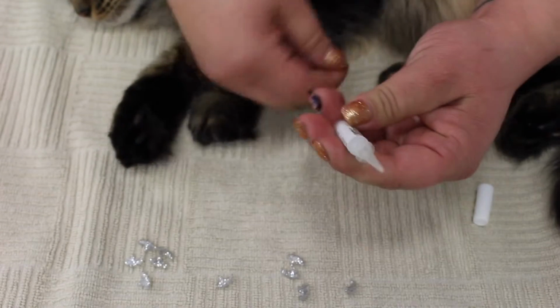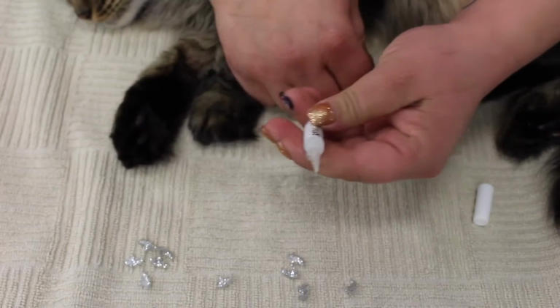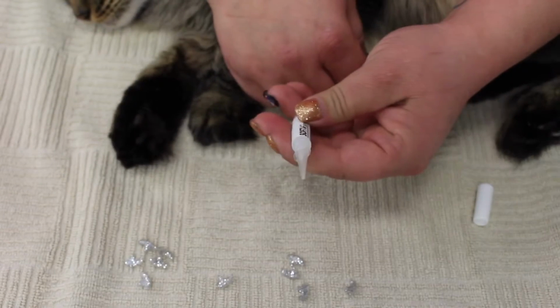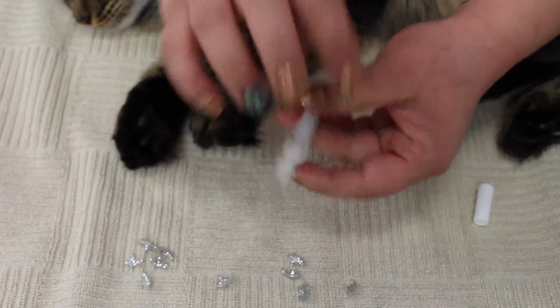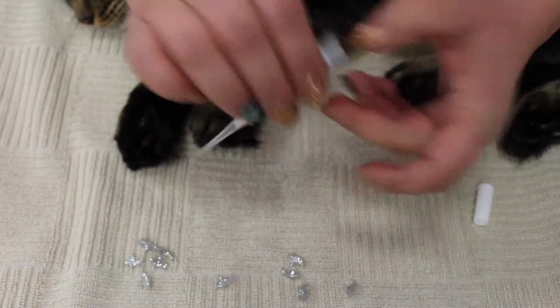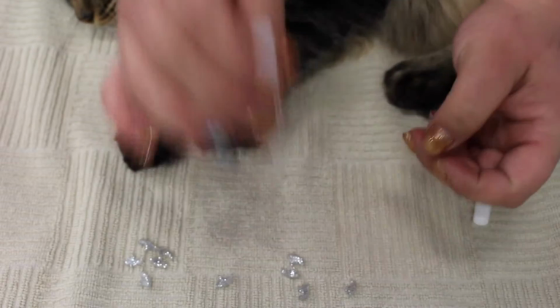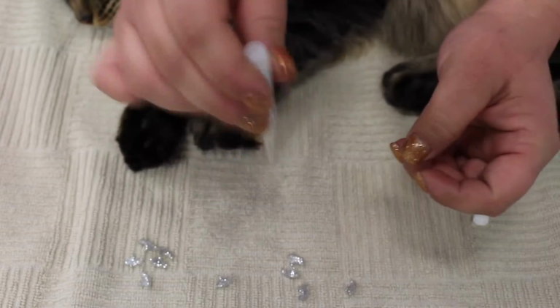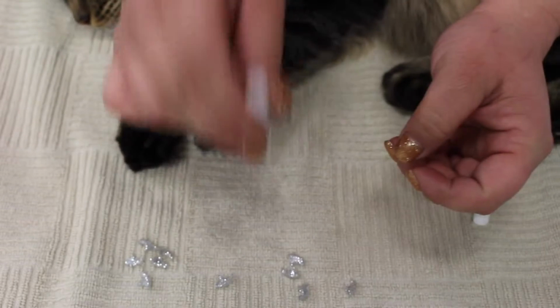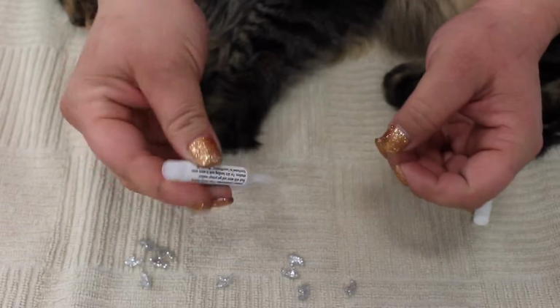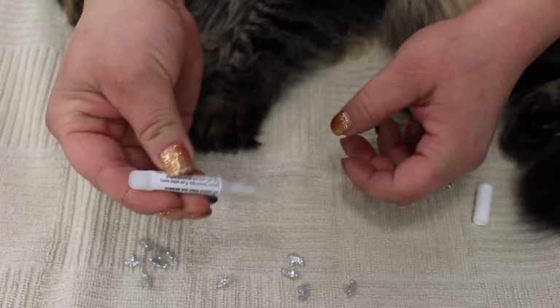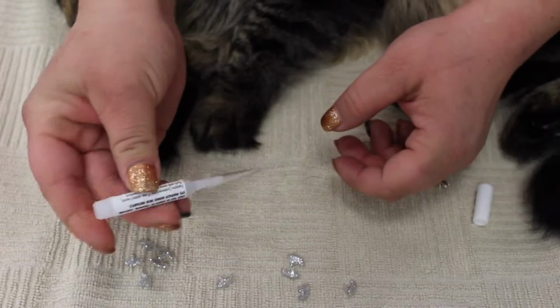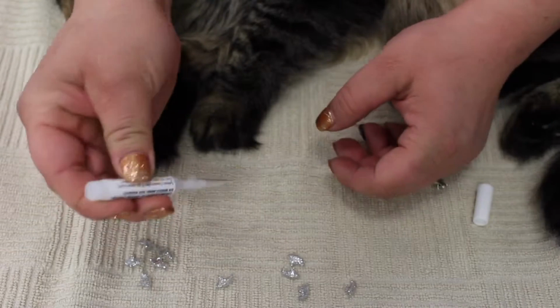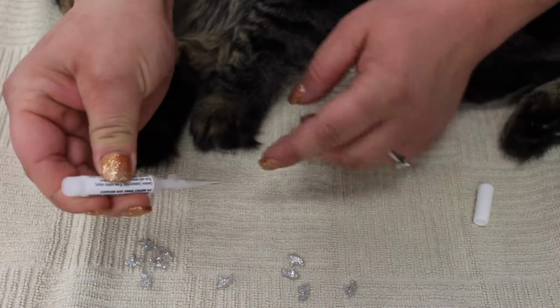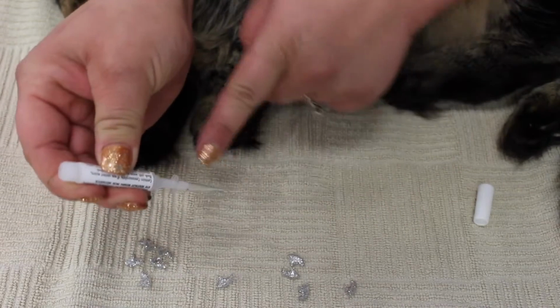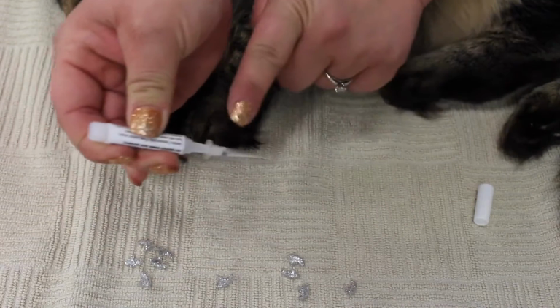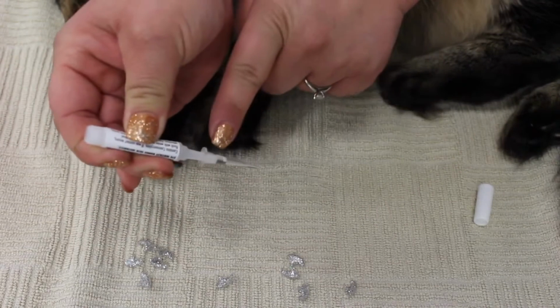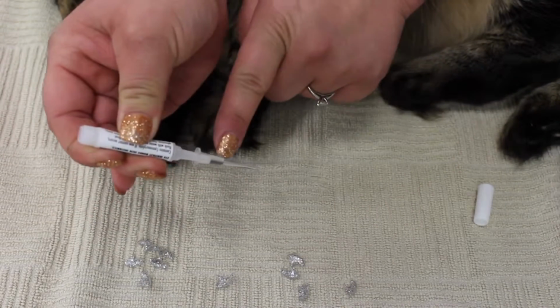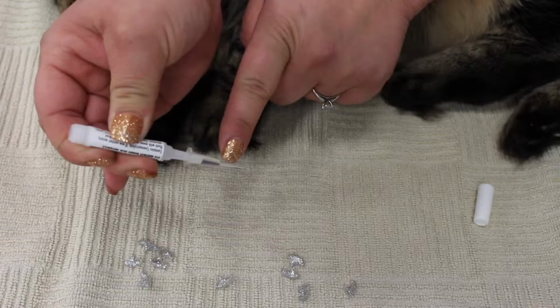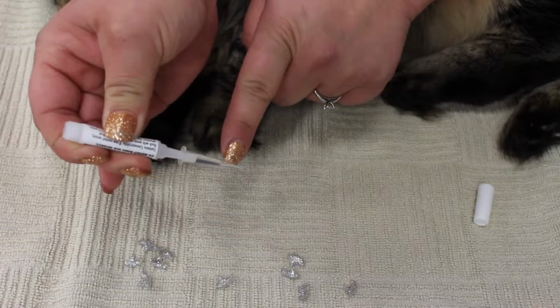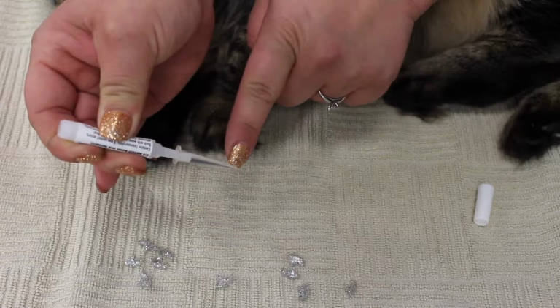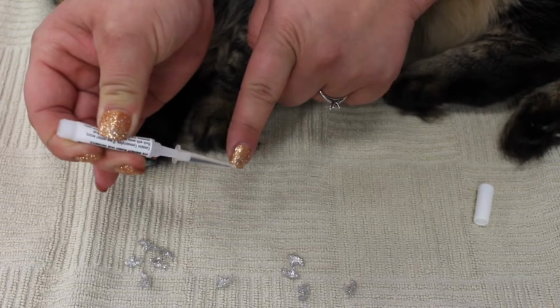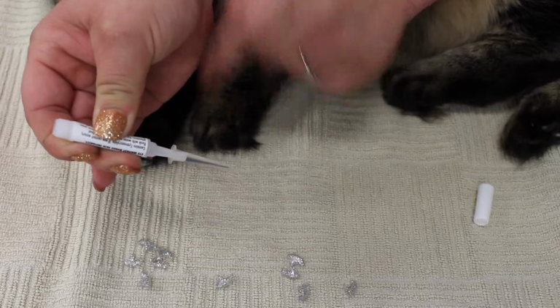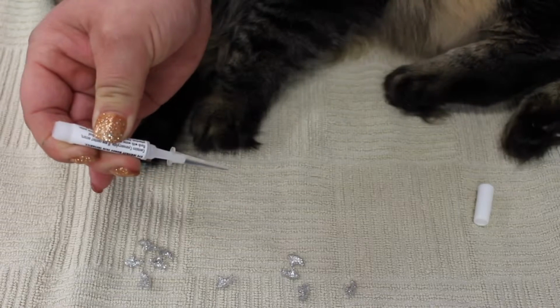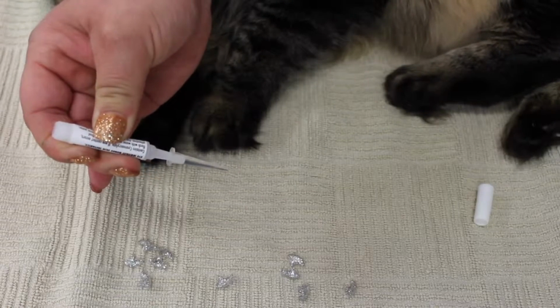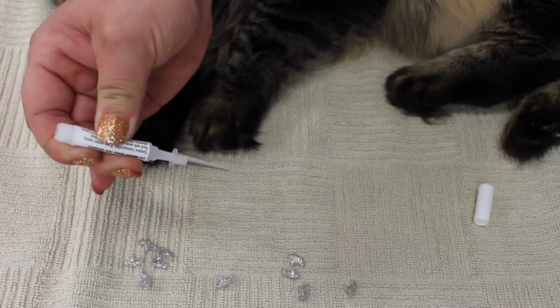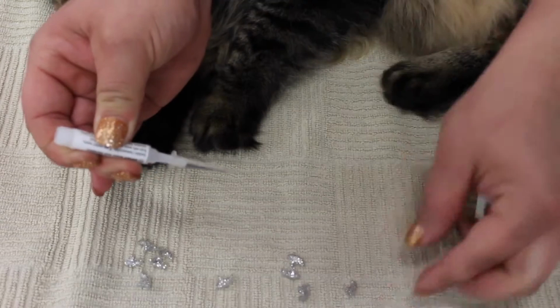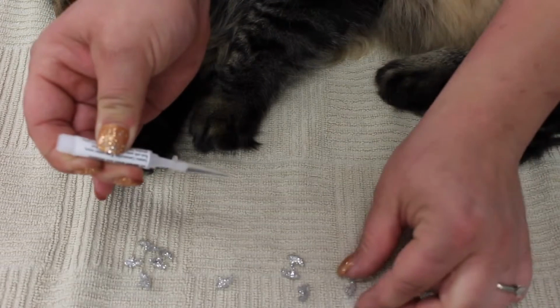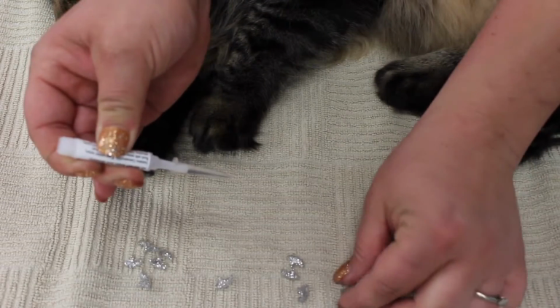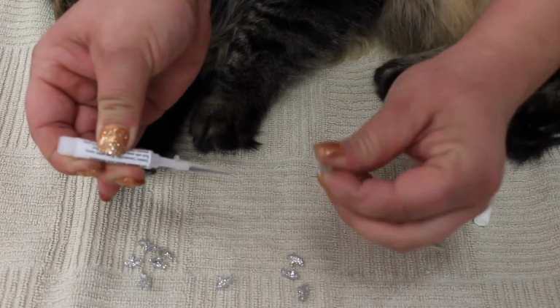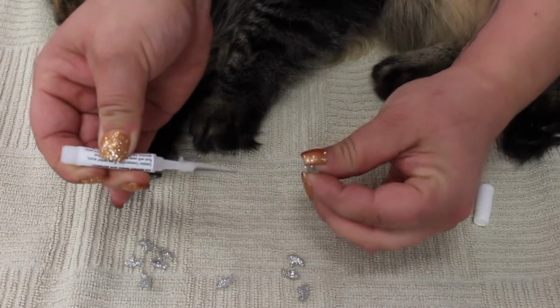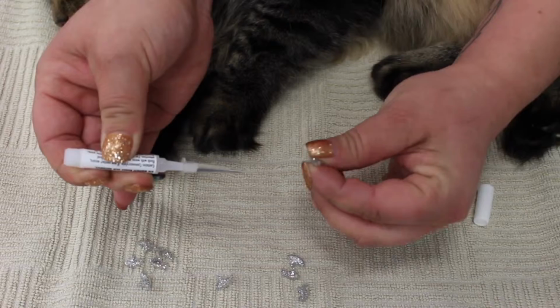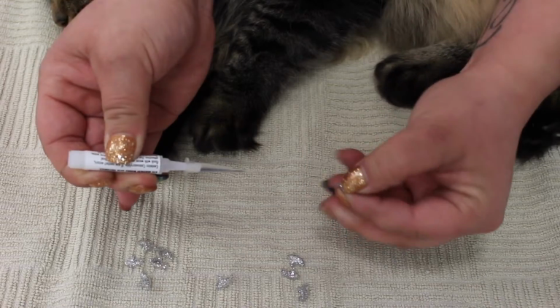Turn it upside down, shake it a little bit, and then start squeezing until you can see the glue going to the tip of the applicator. Take one of the nails and insert the tiny little tip into the wide part of the nail.